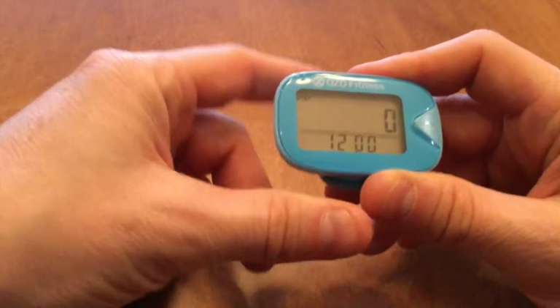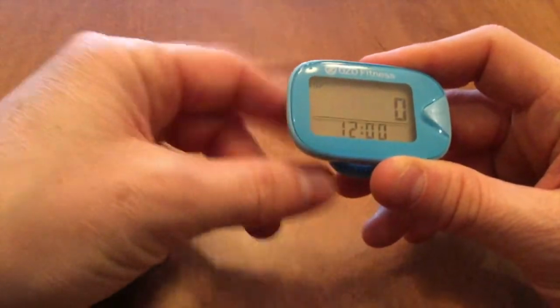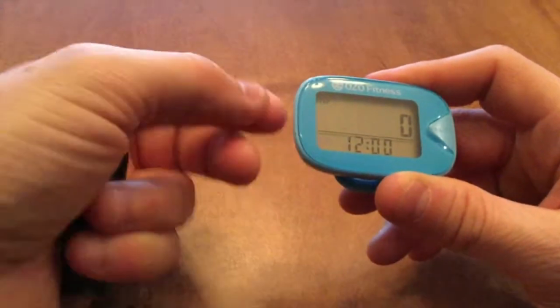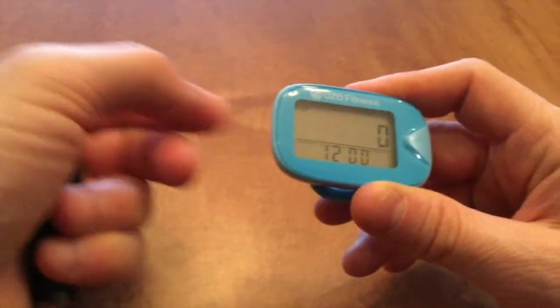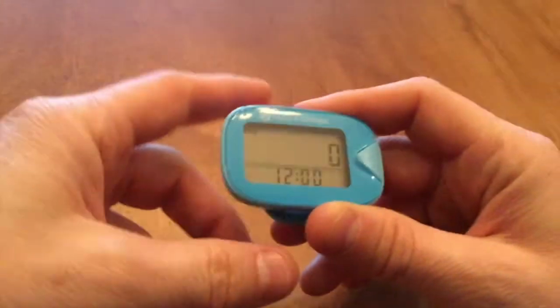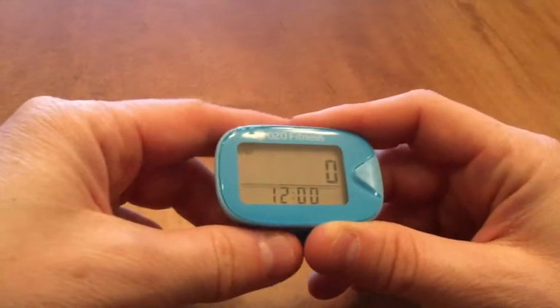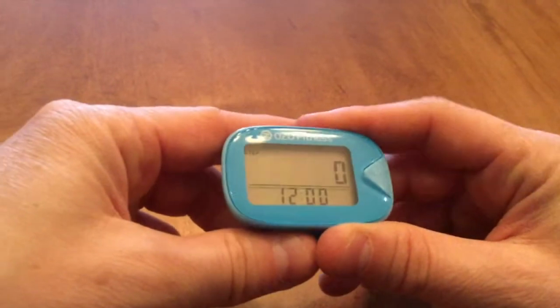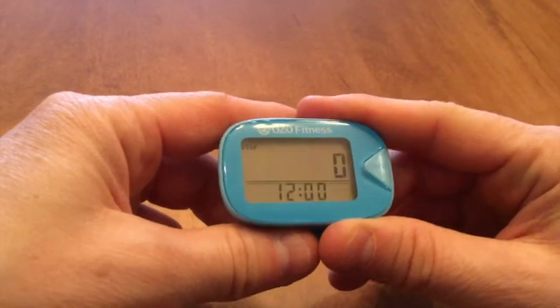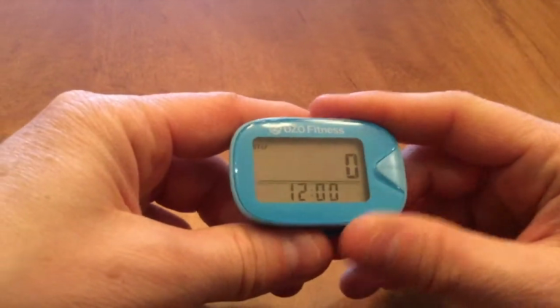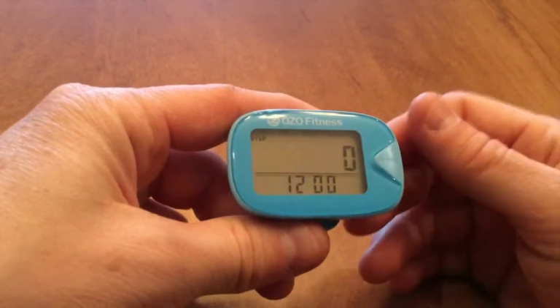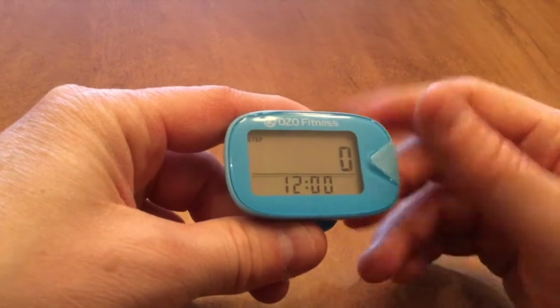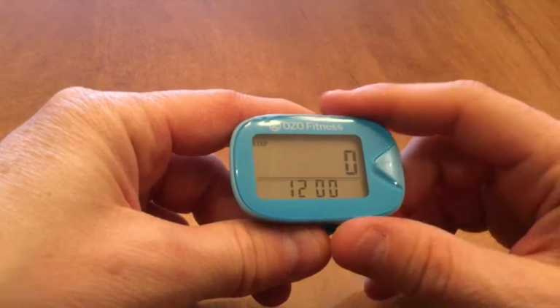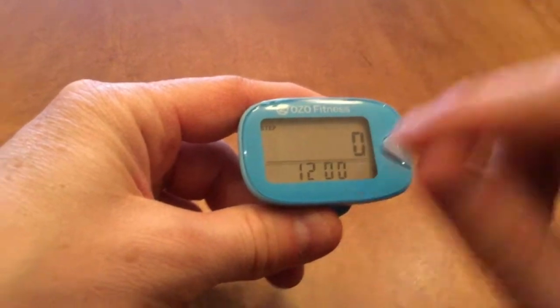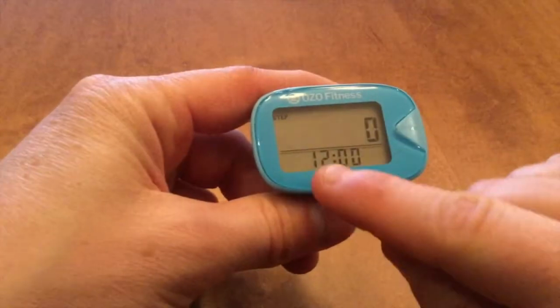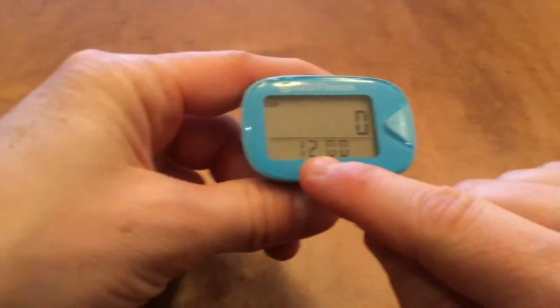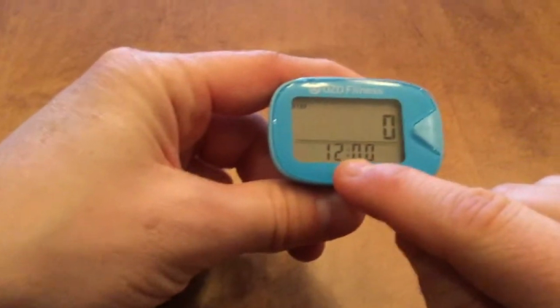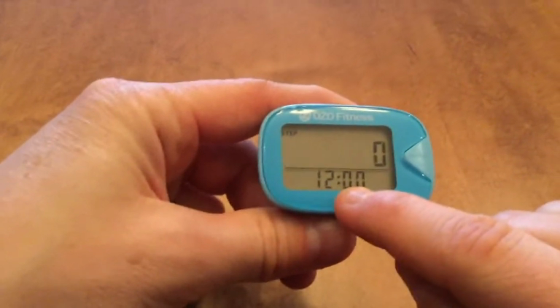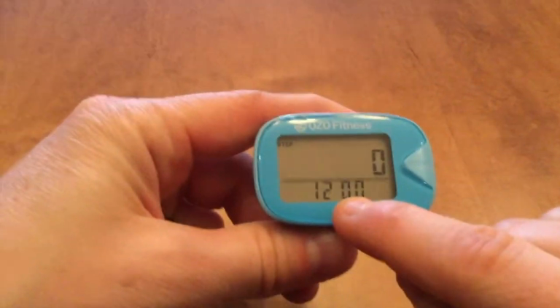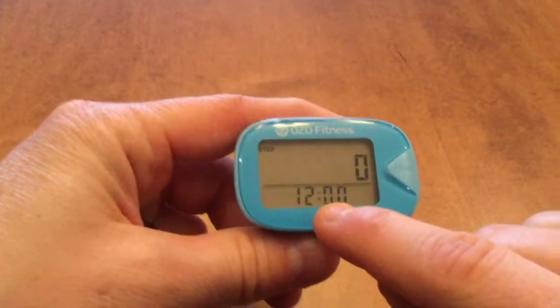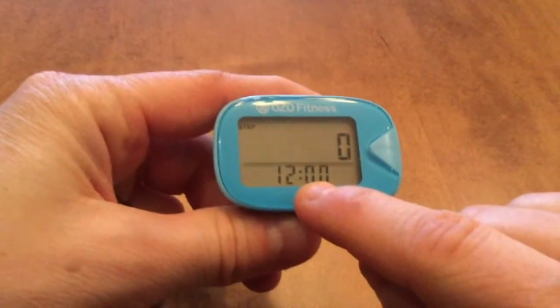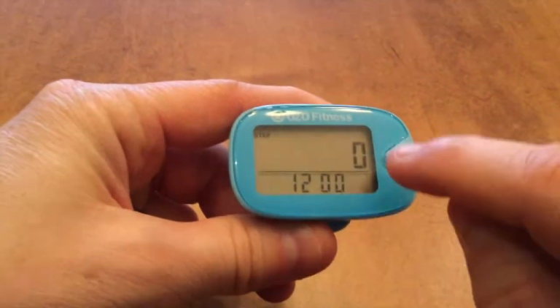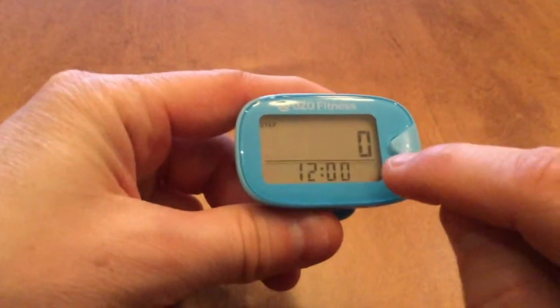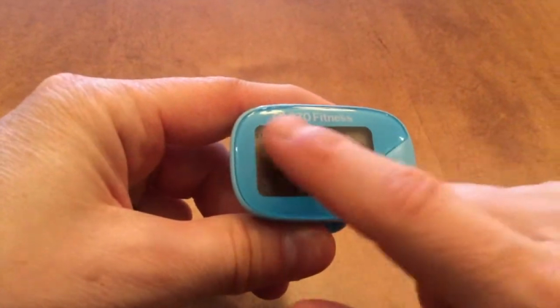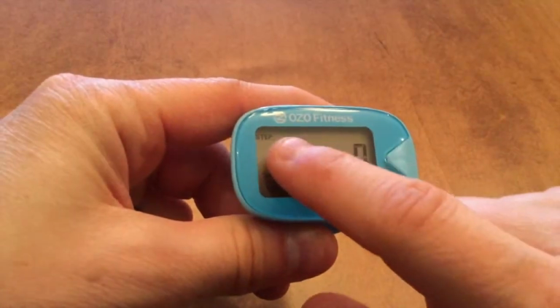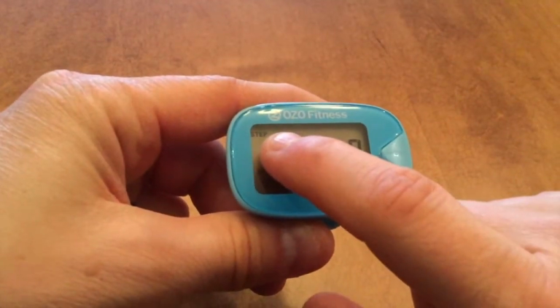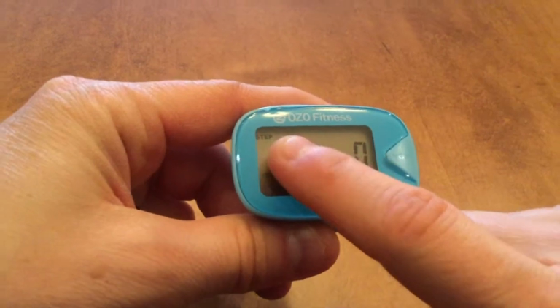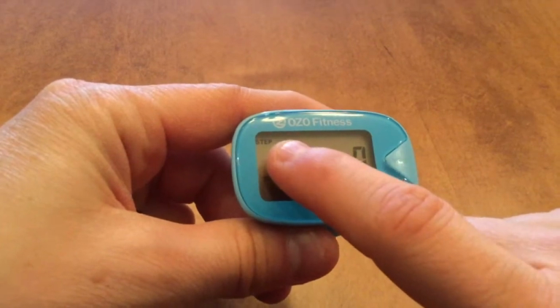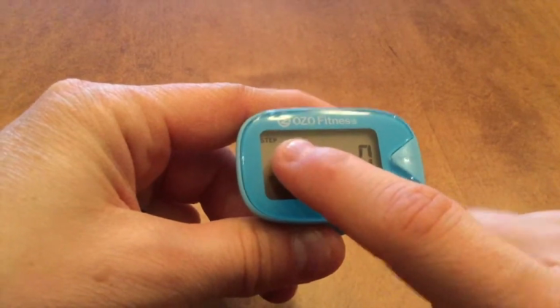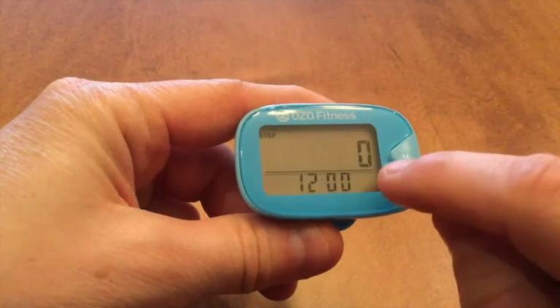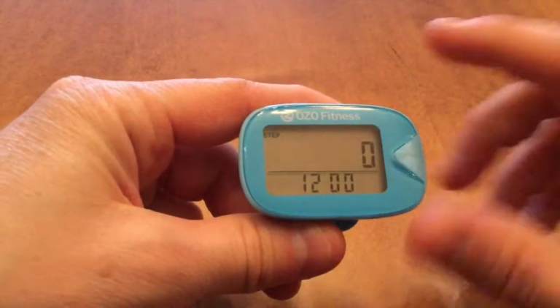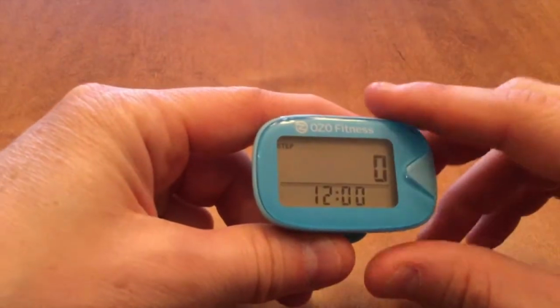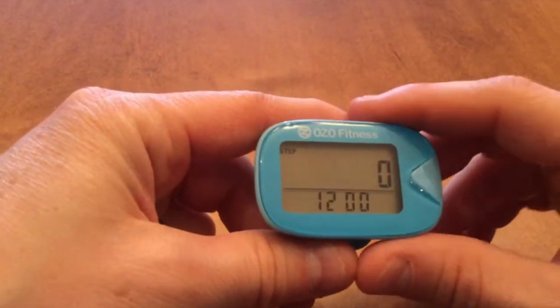I've just moved the battery insulator strip from my new pedometer, and you'll notice that it's giving me an hour of 12, that it's in the step function, and it's showing me zero.